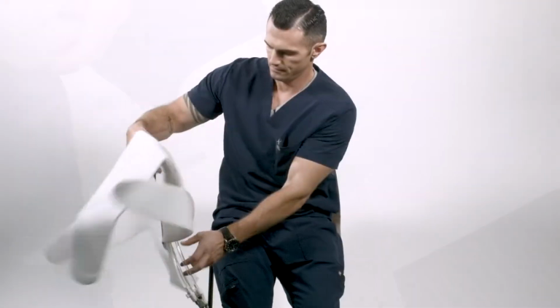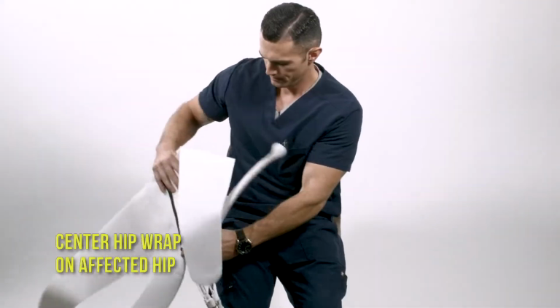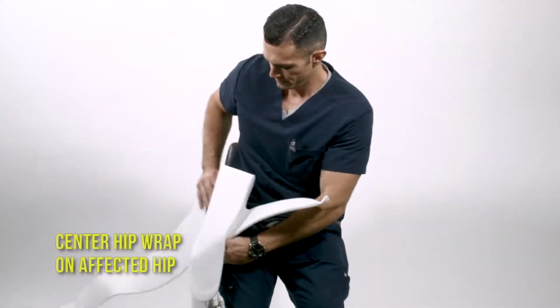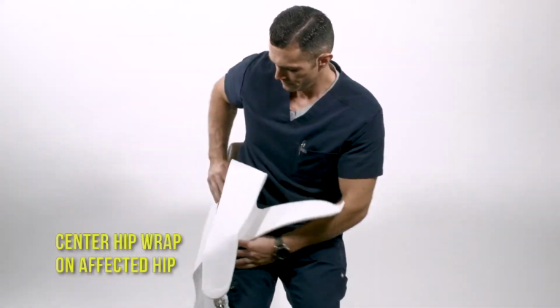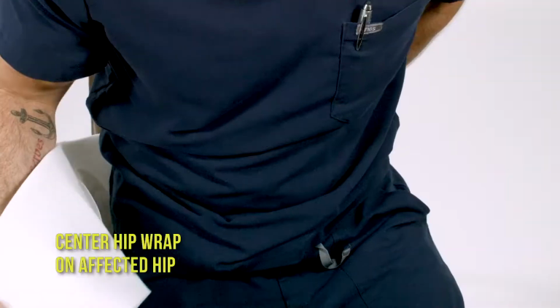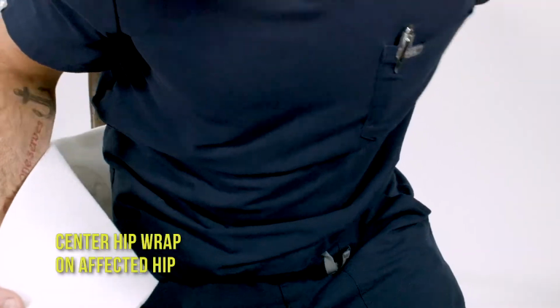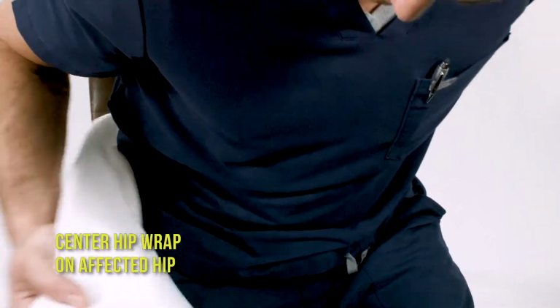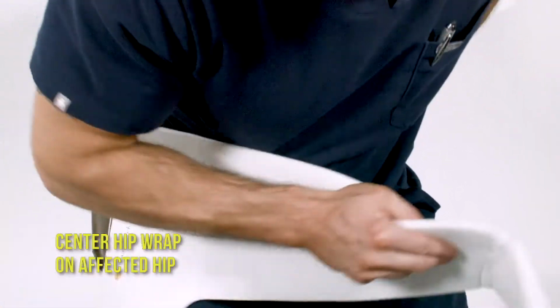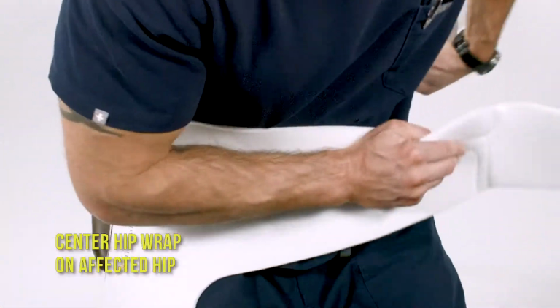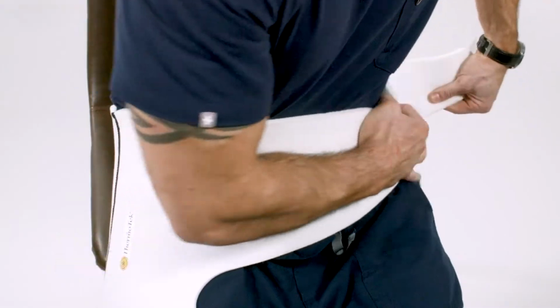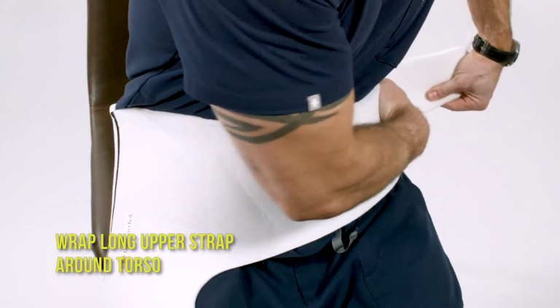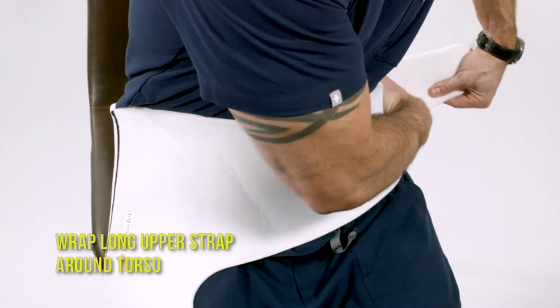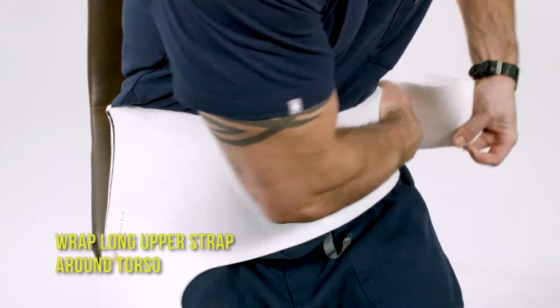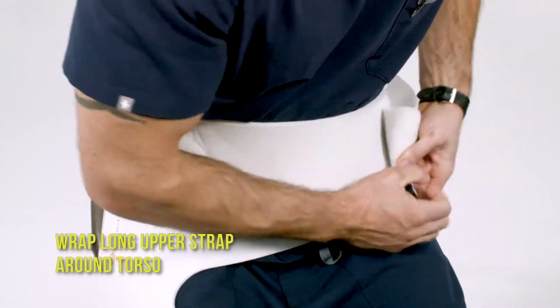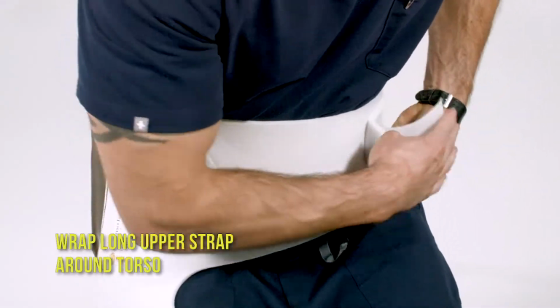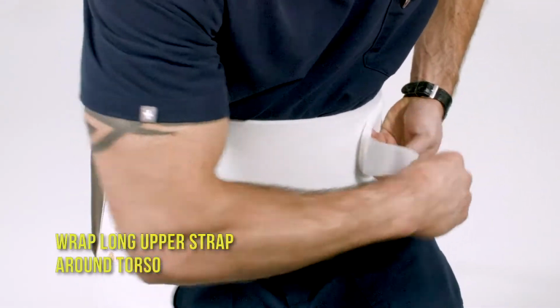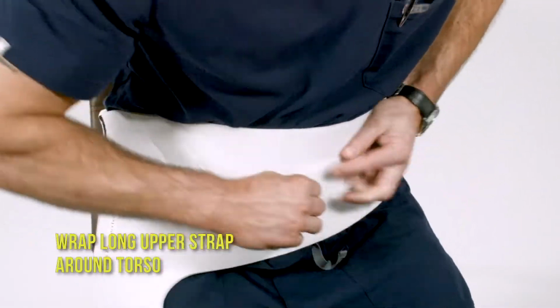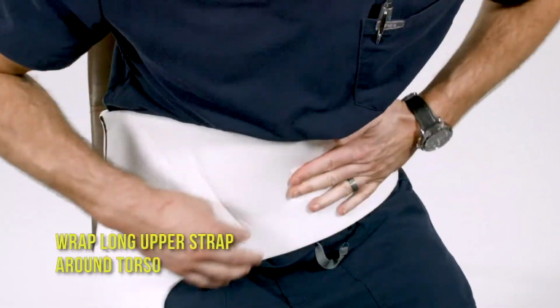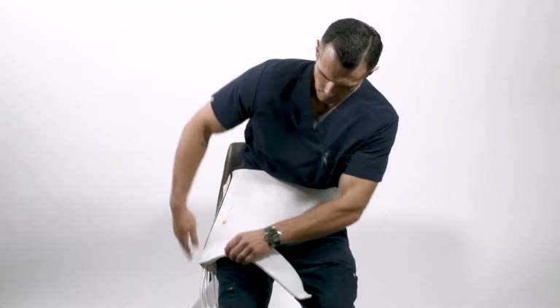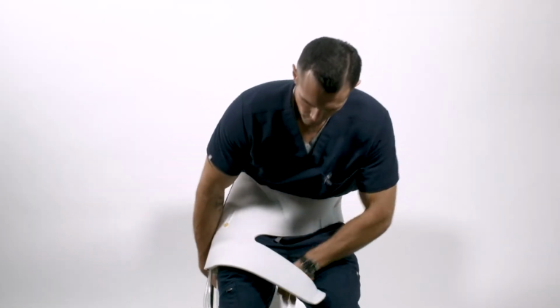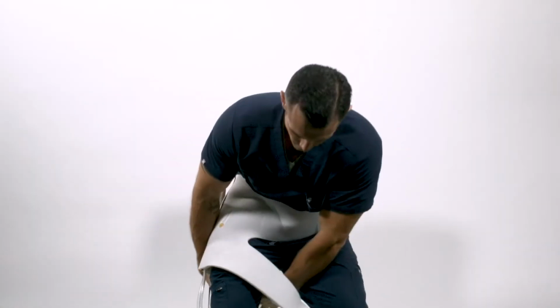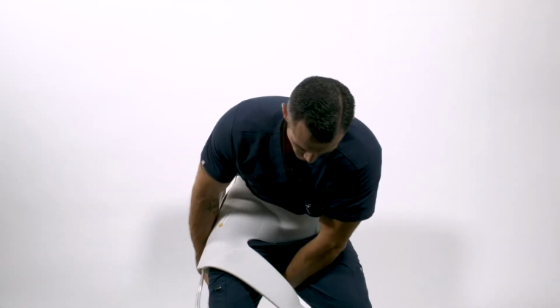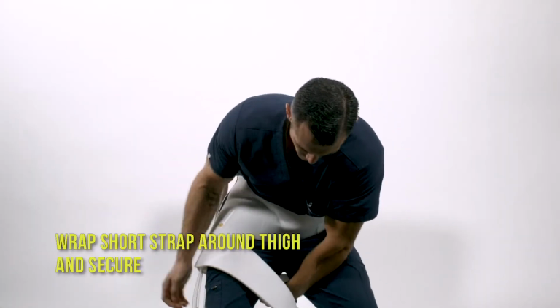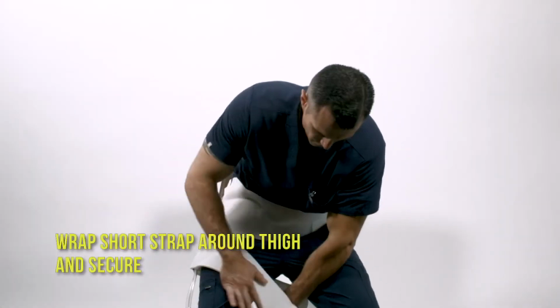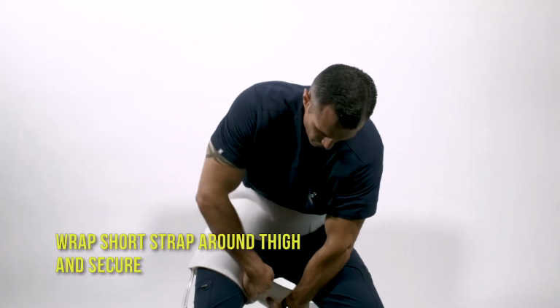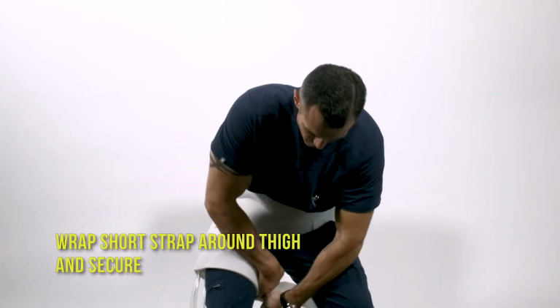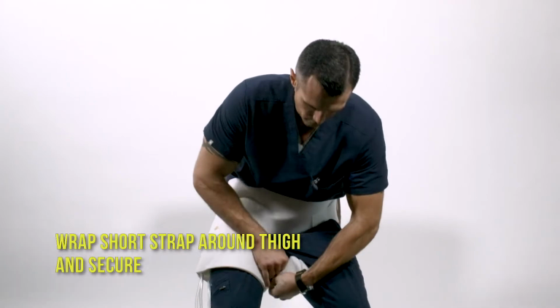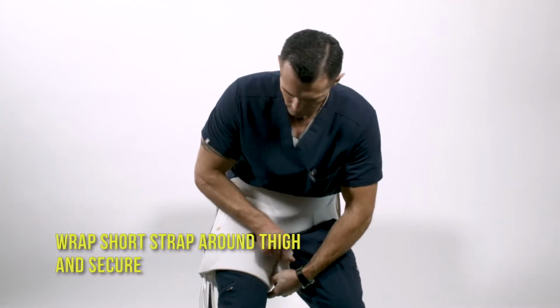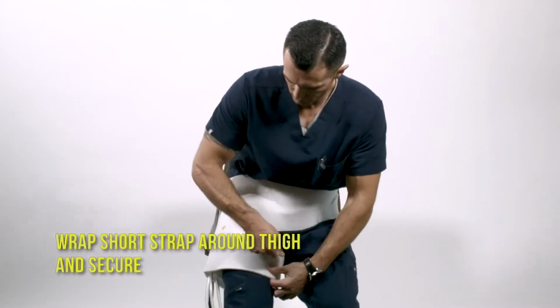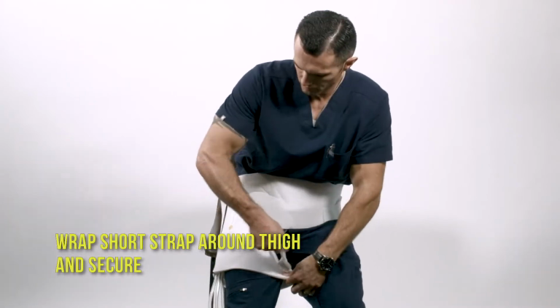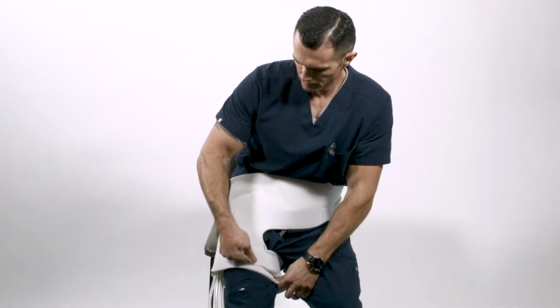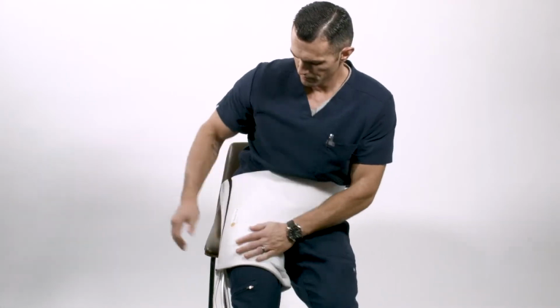Center the hip wrap on the affected hip. Wrap the long upper strap around your torso. Wrap the short strap around the thigh and secure.